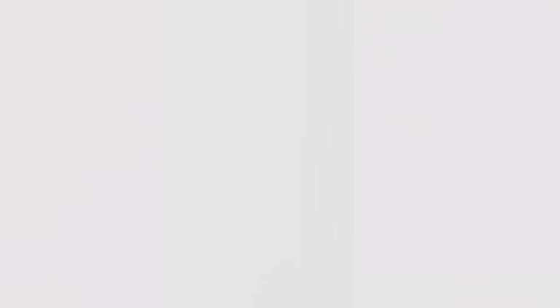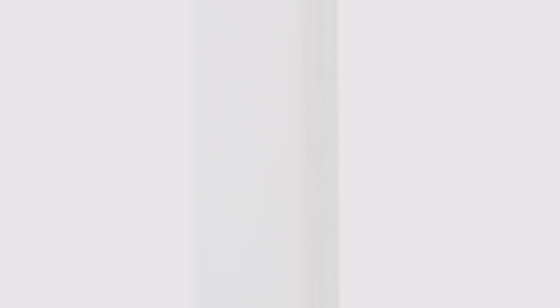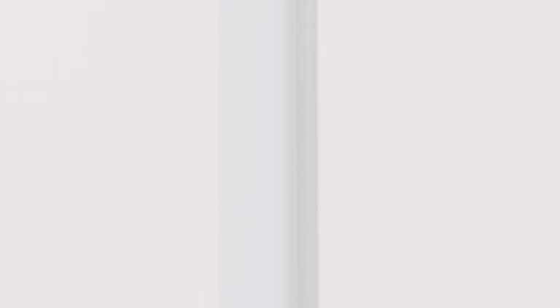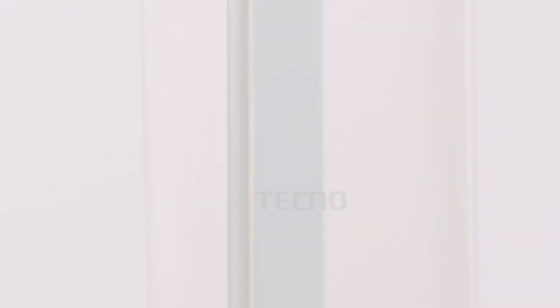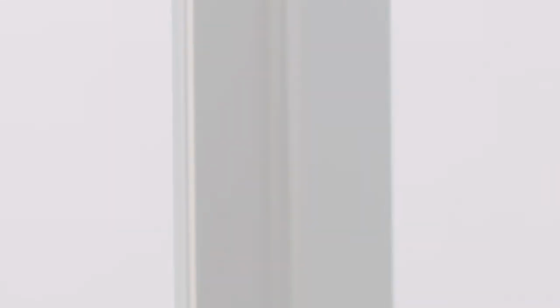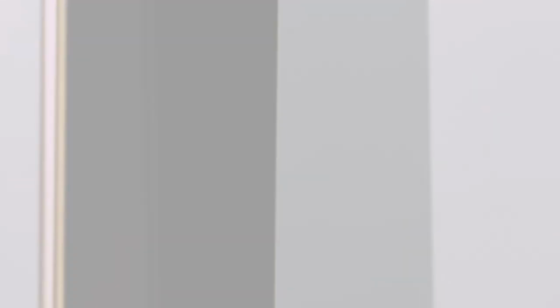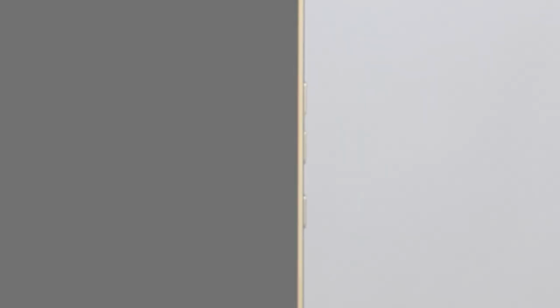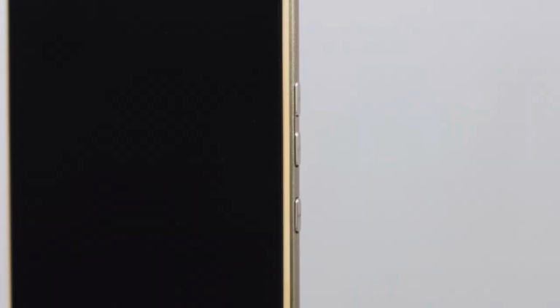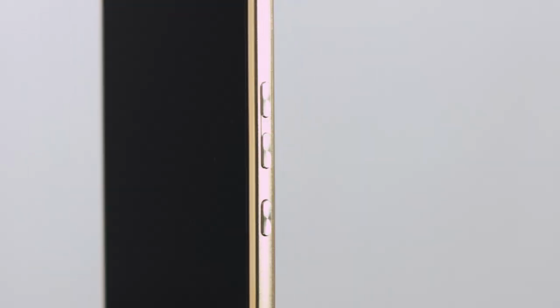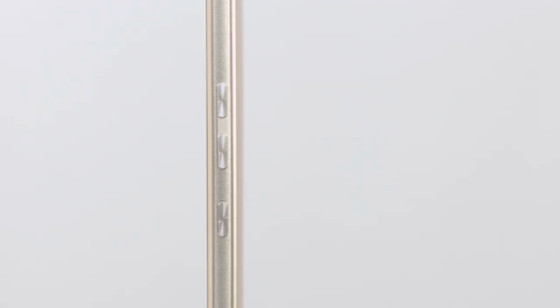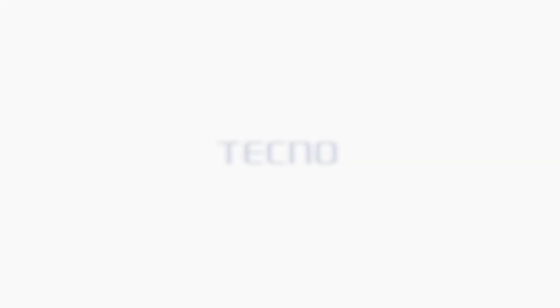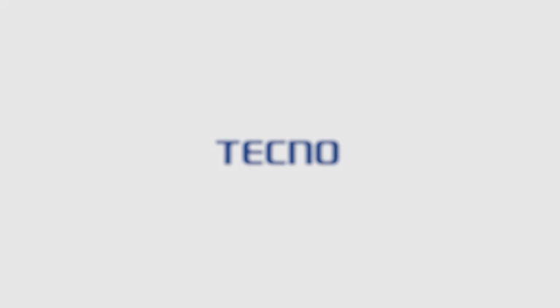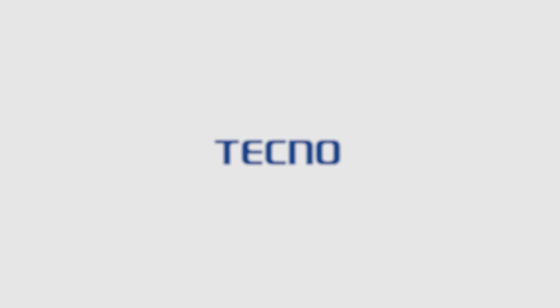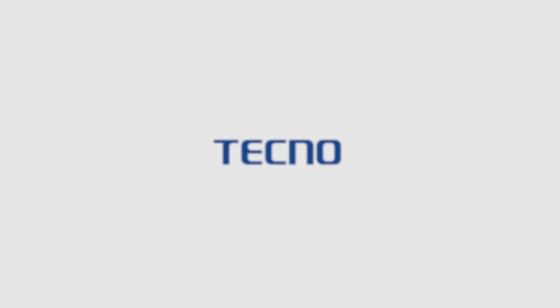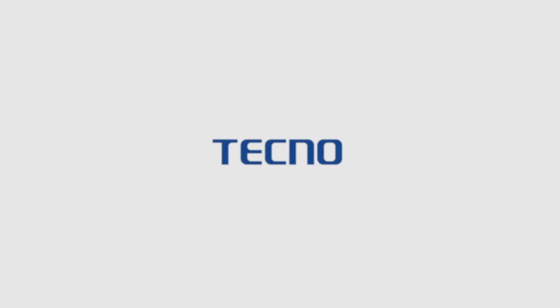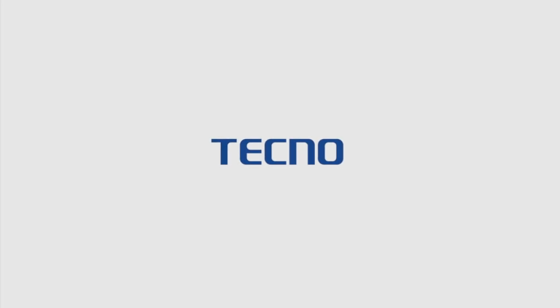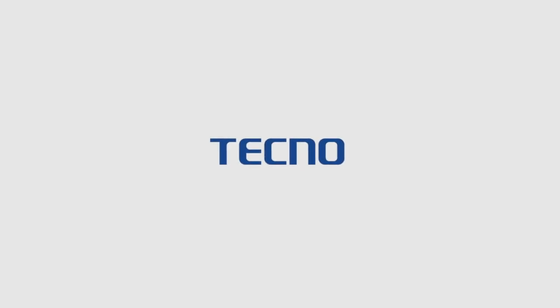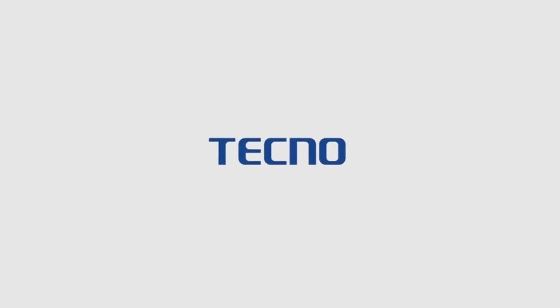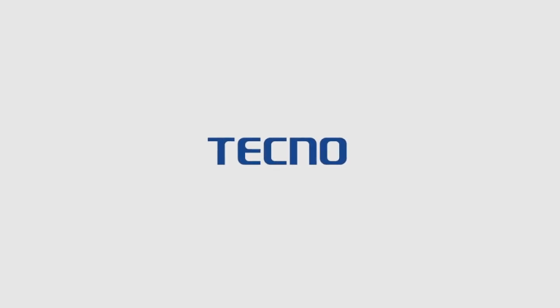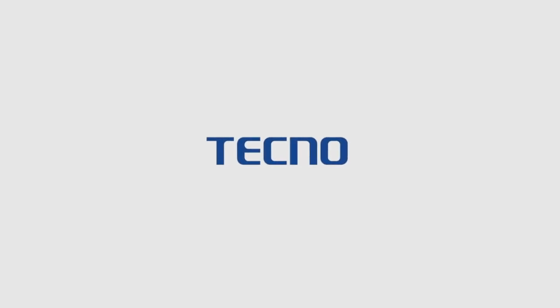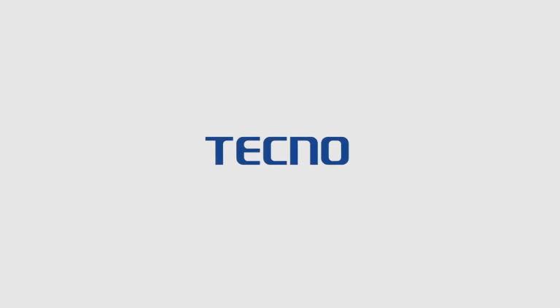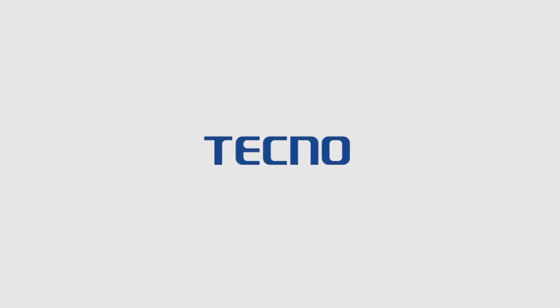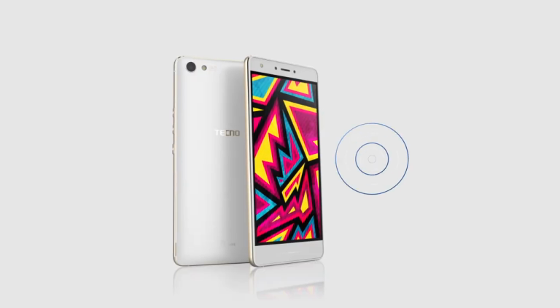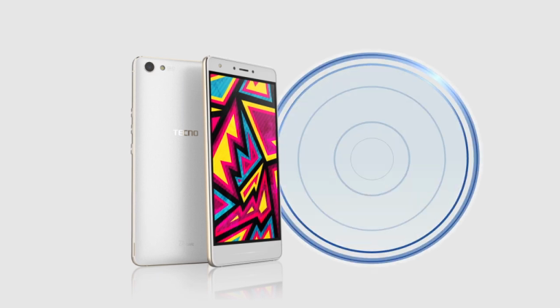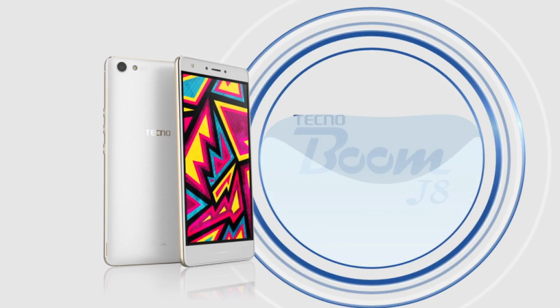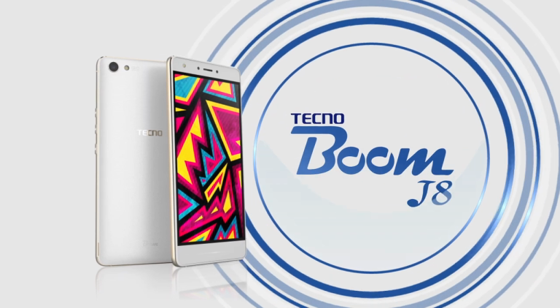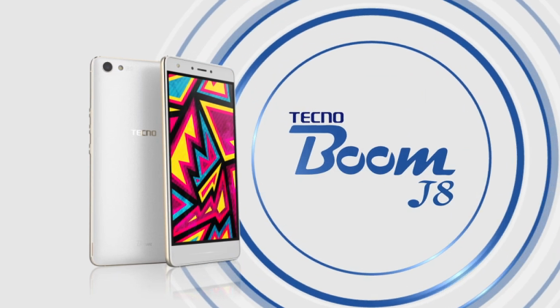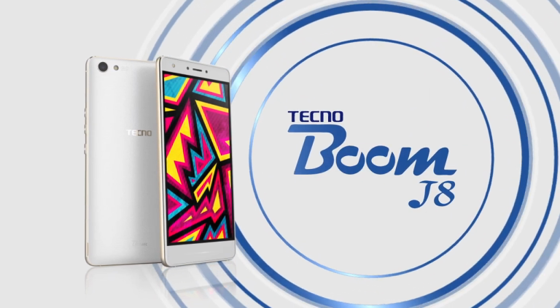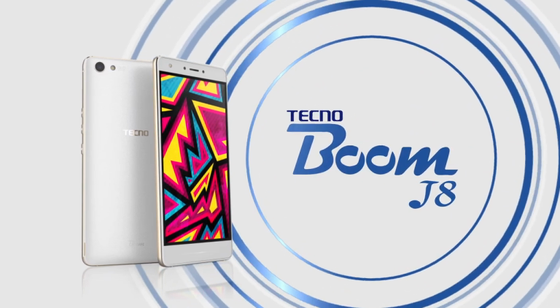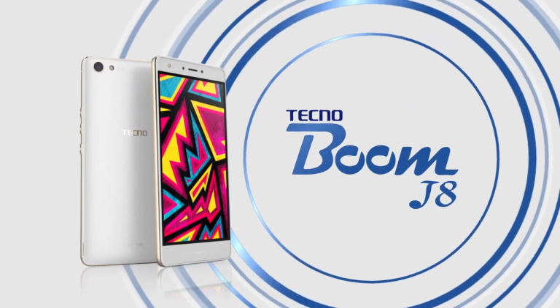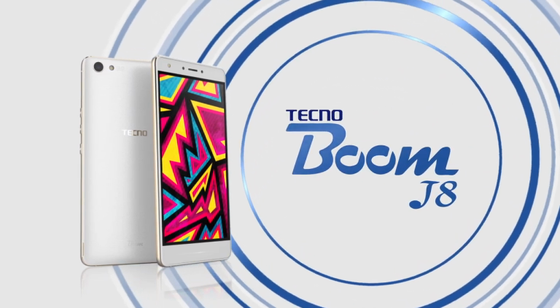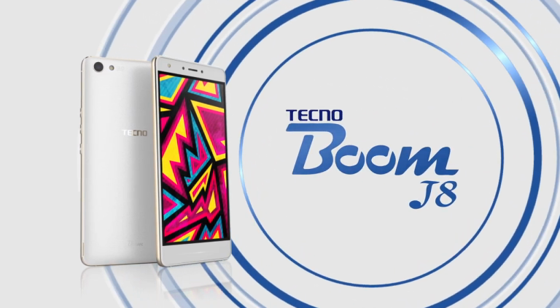Beauty and elegance are at the core of what we do, while not ignoring performance. At Tecno, we create devices that are hard to resist, and our latest music flagship device, the Tecno Boom J8, is just that.